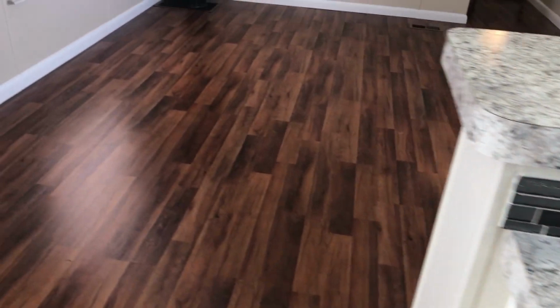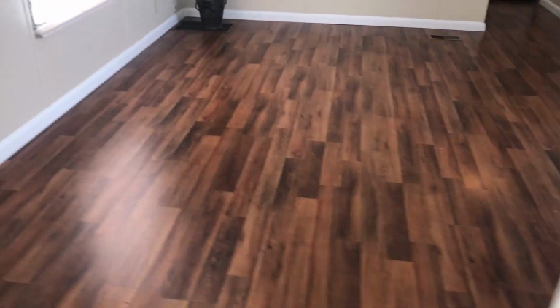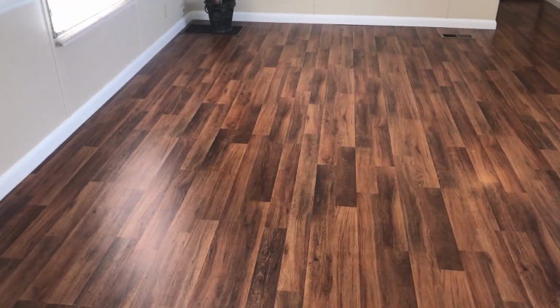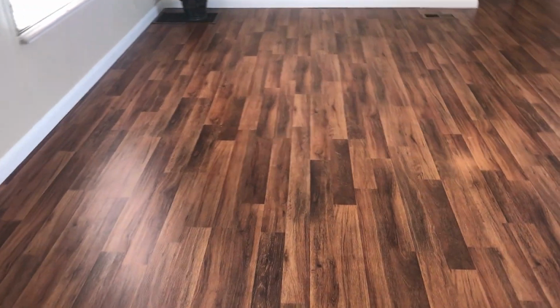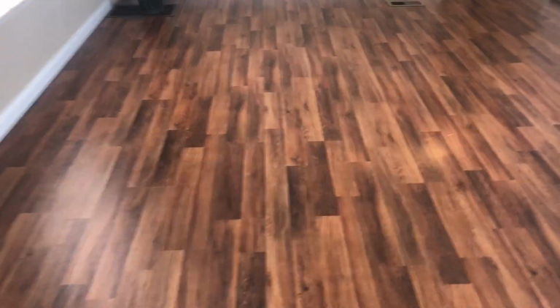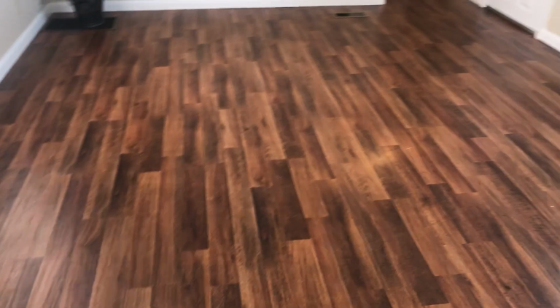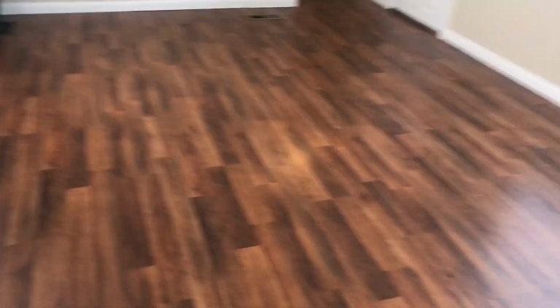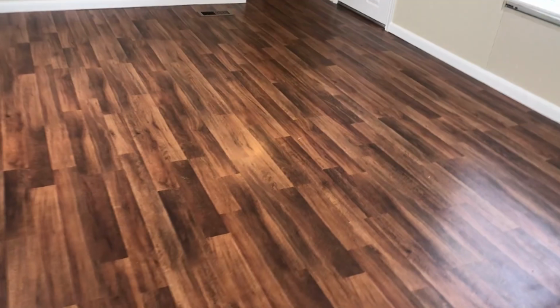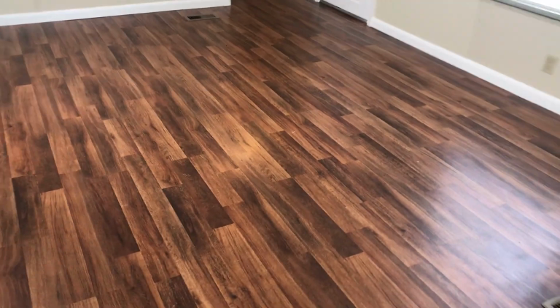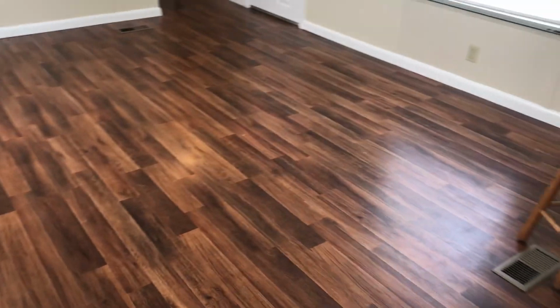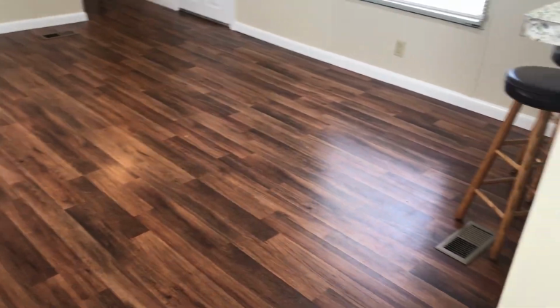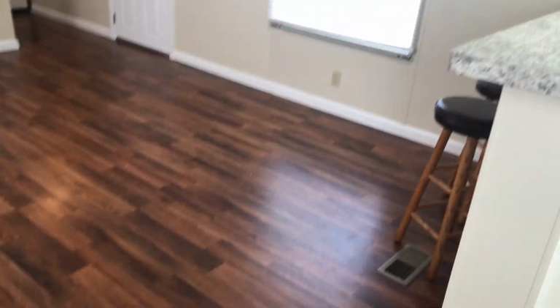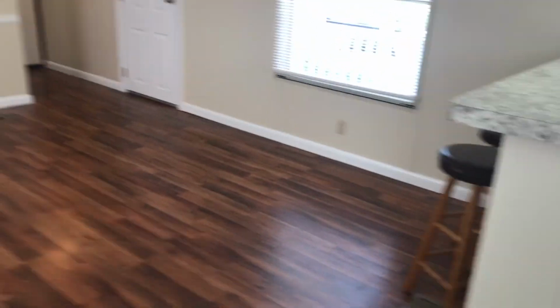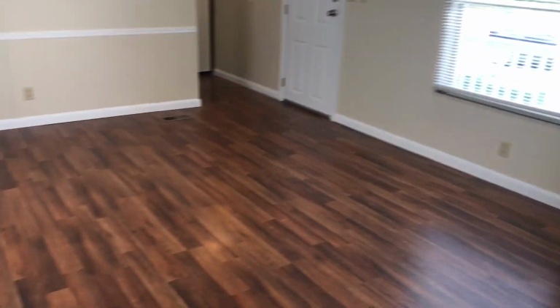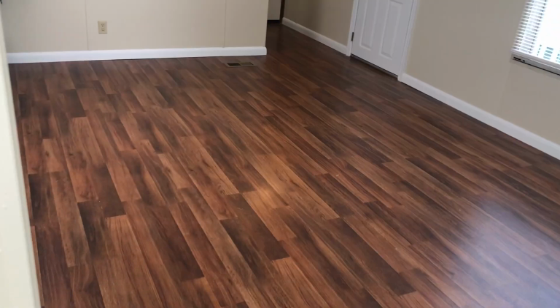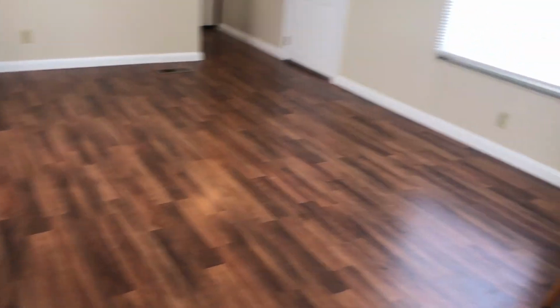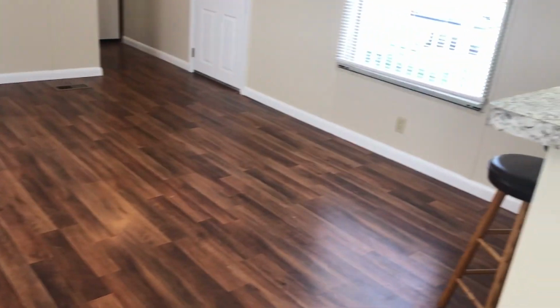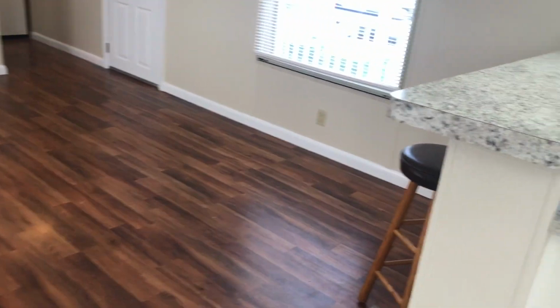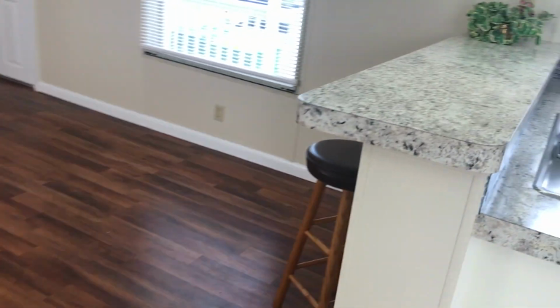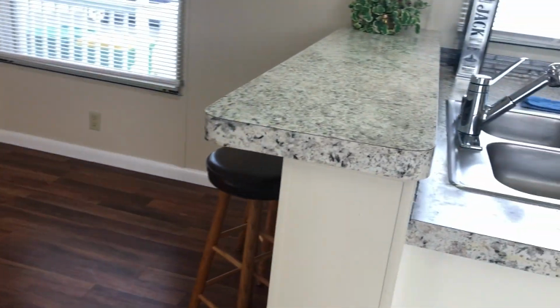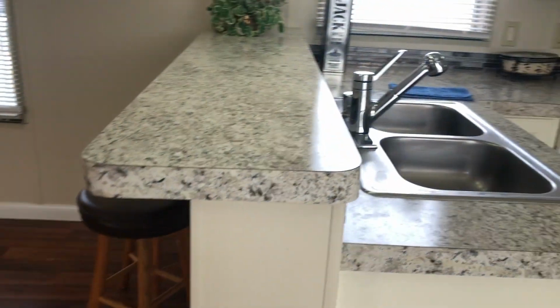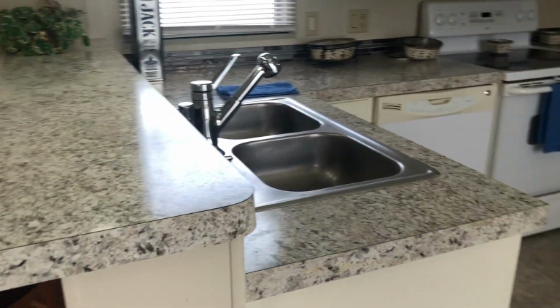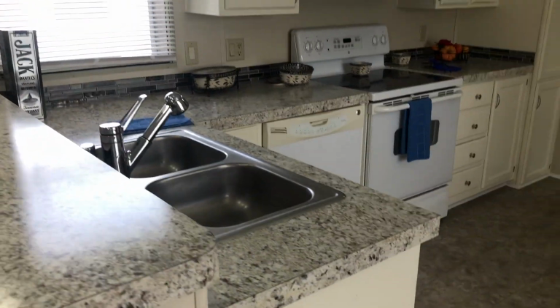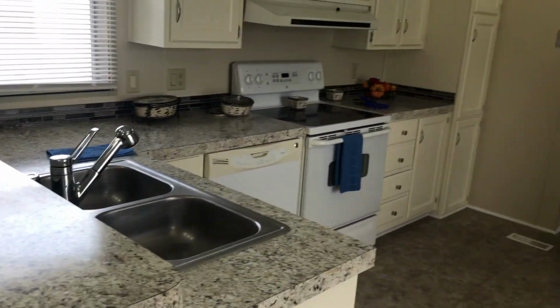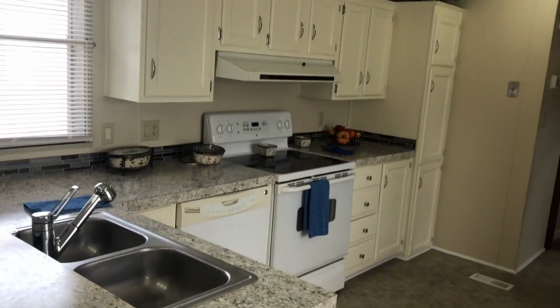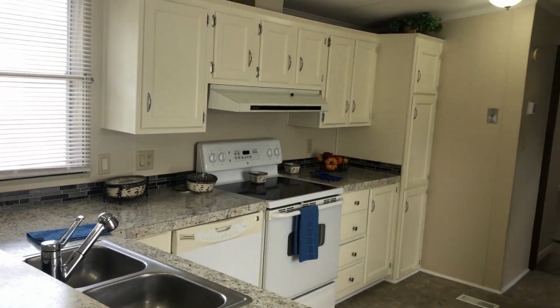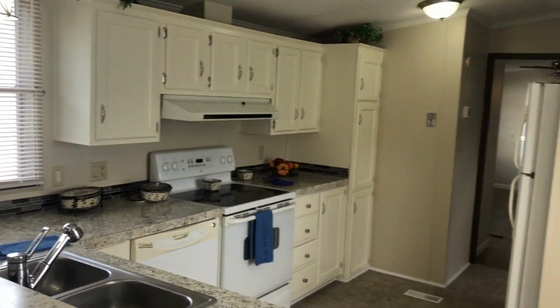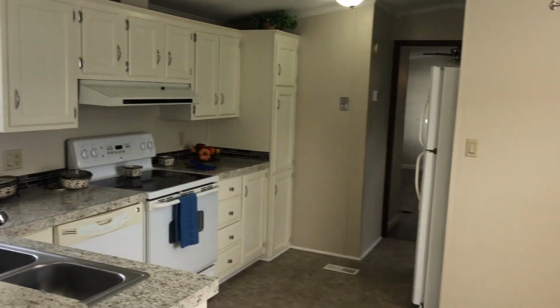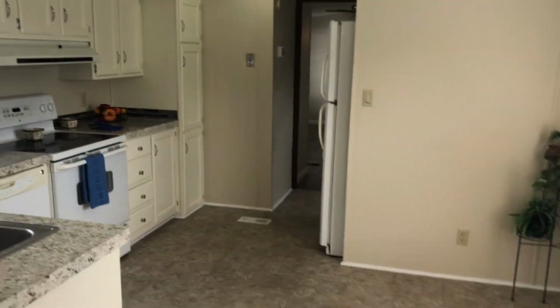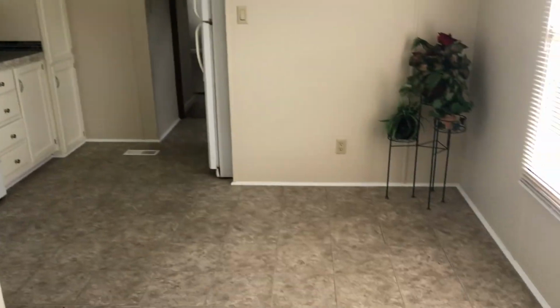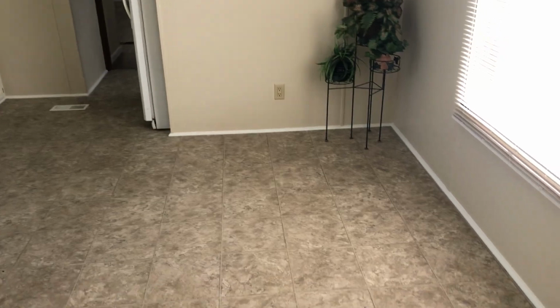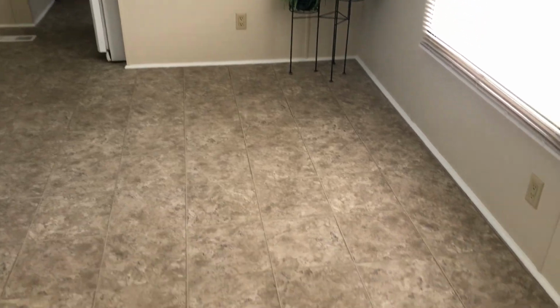And then this goes into the living room. Pretty good-sized living room. That's another view of the kitchen. And there's a dining space here.